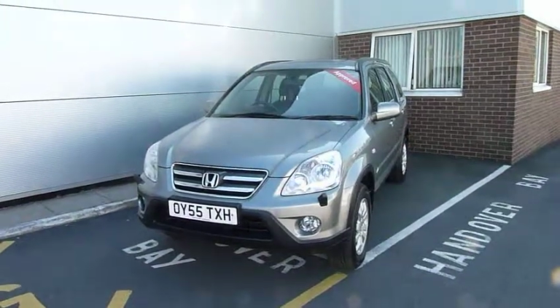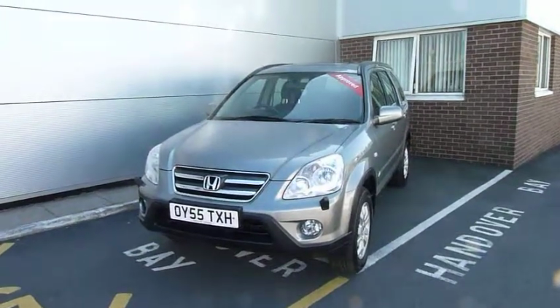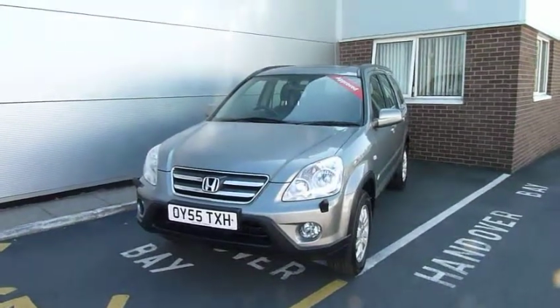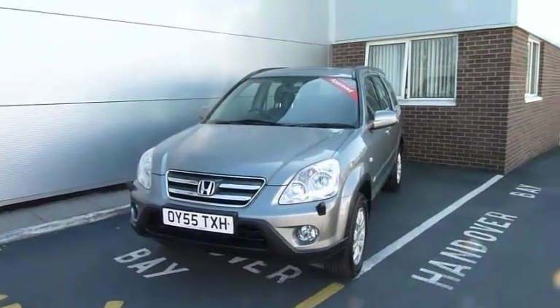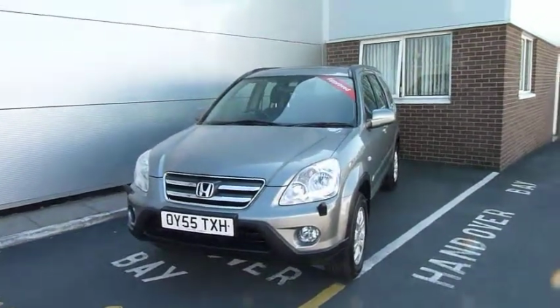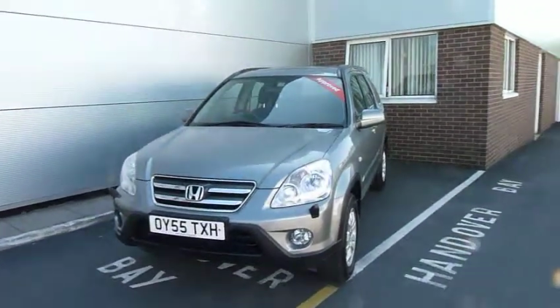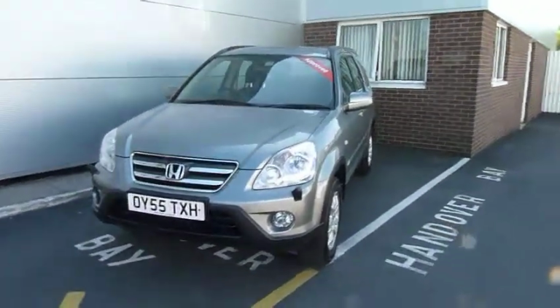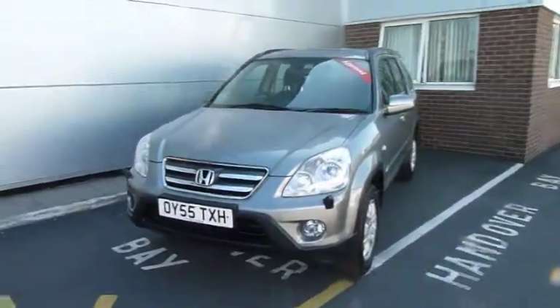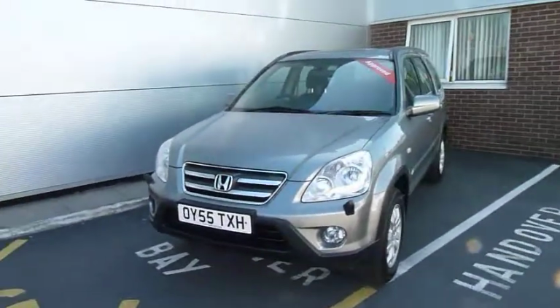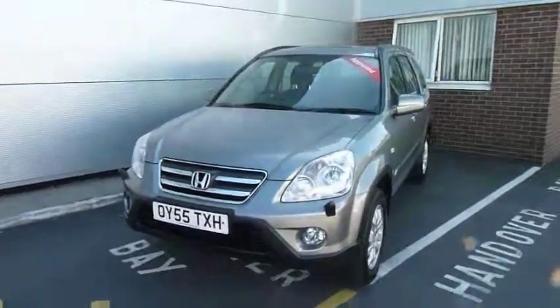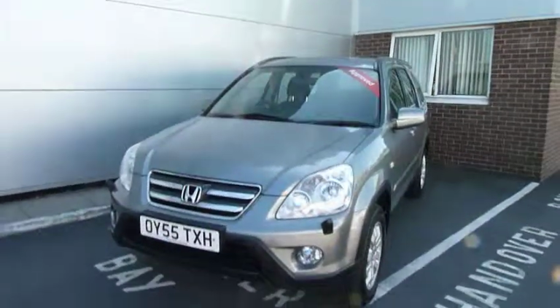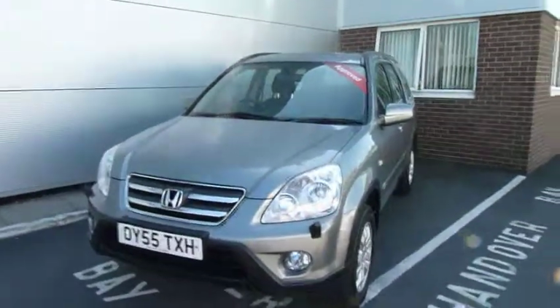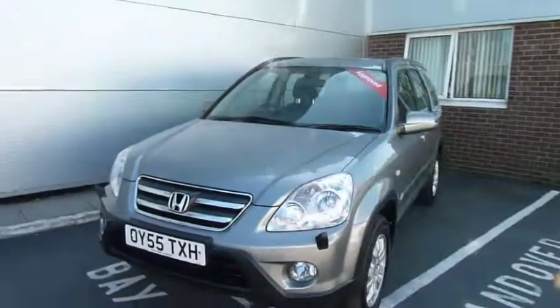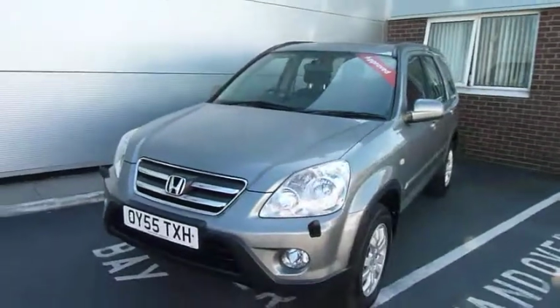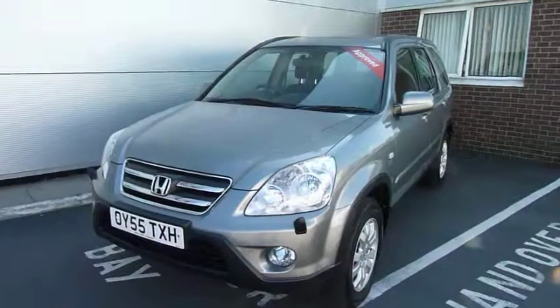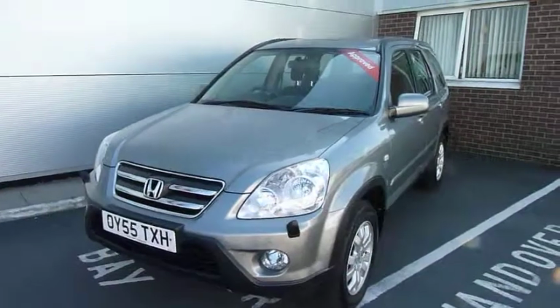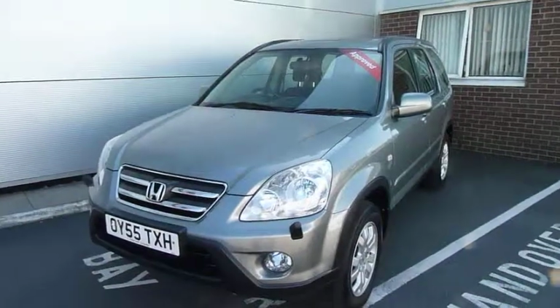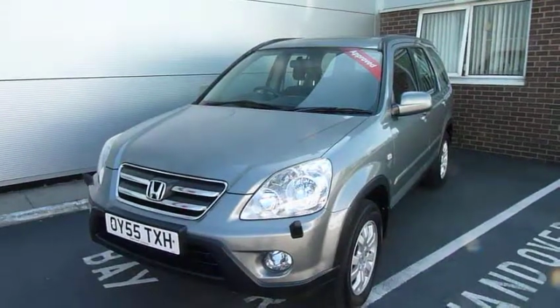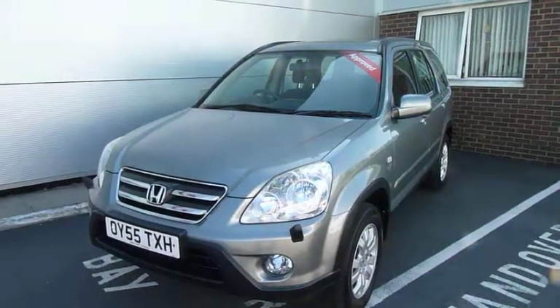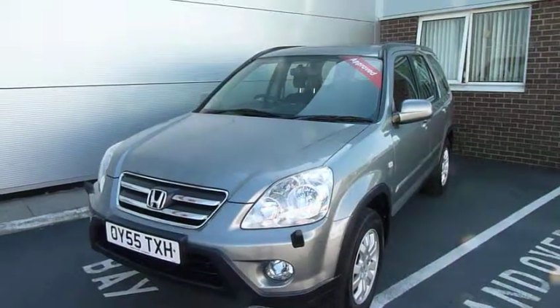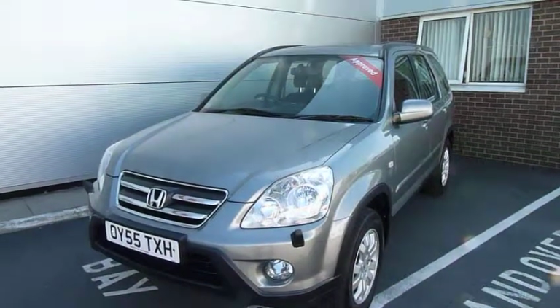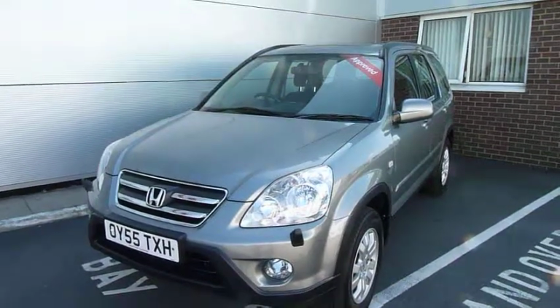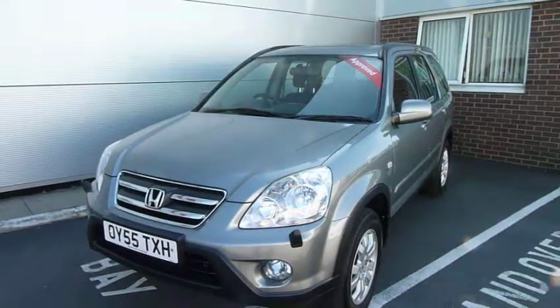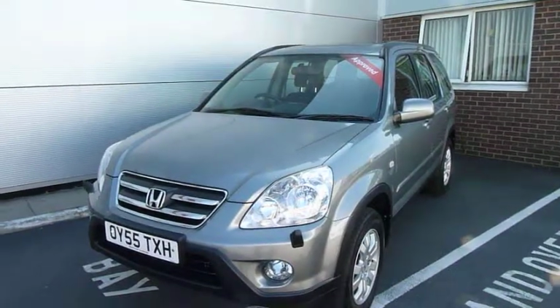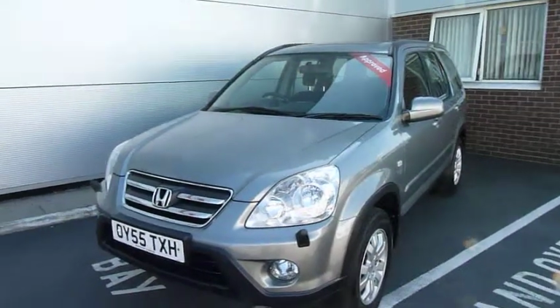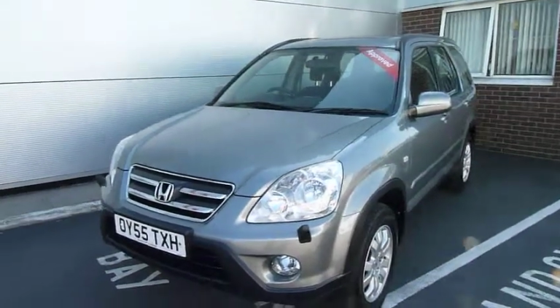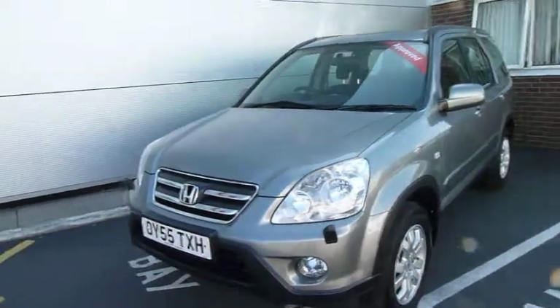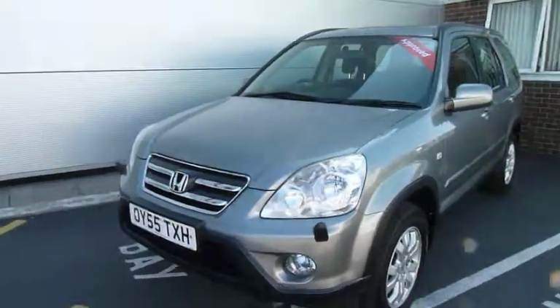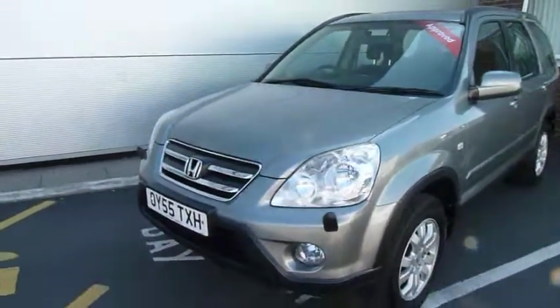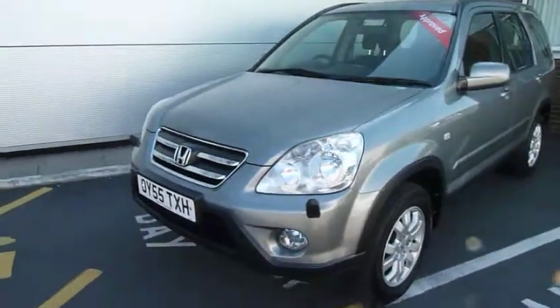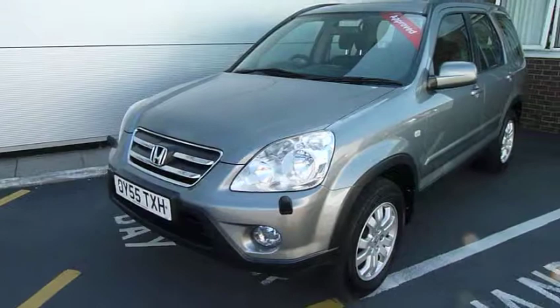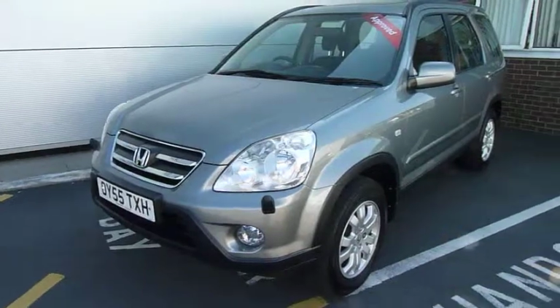Hi, welcome to JTU's Honda. My name is Andy. Today I'd like to show you this Honda CR-V. It's the 2.2 CDTI Sport on a 55 Reg.